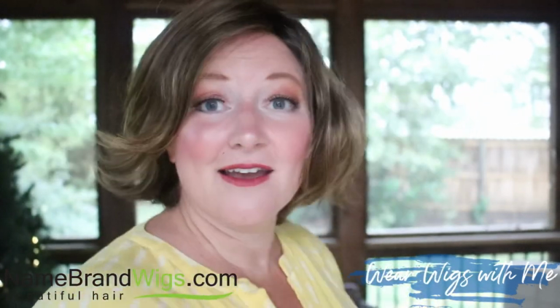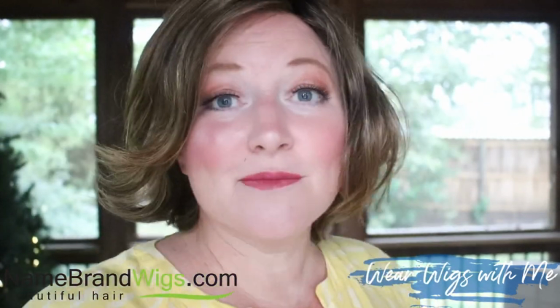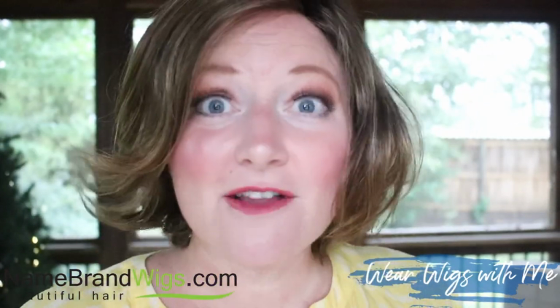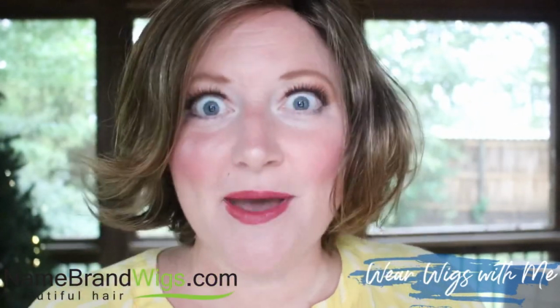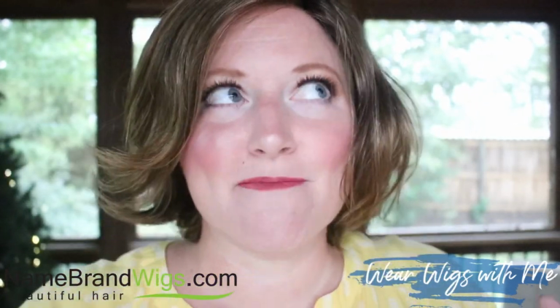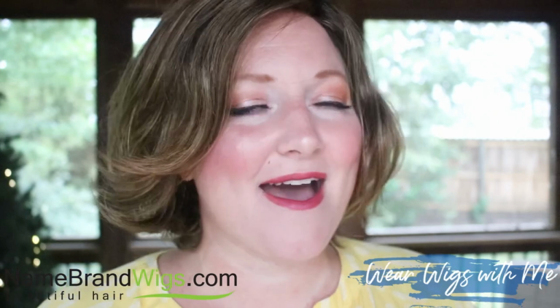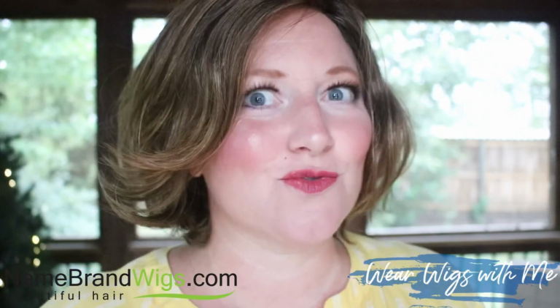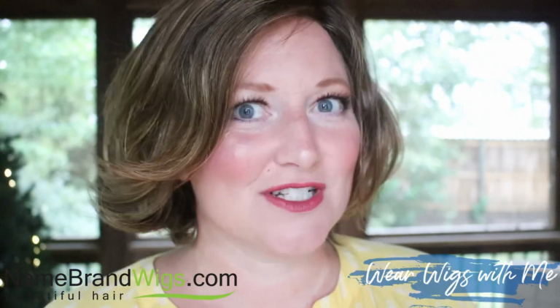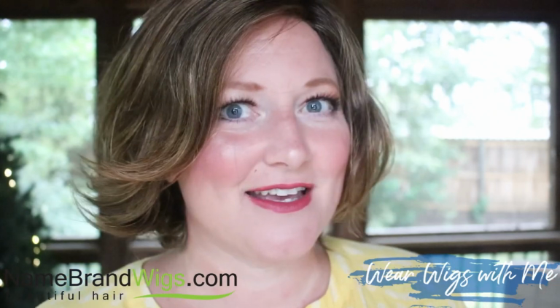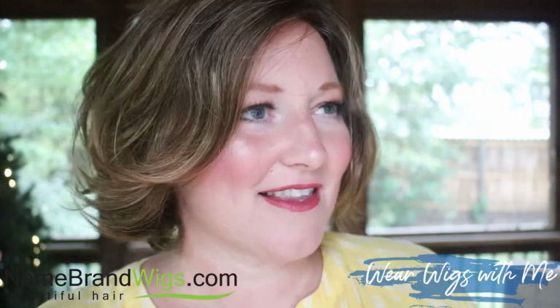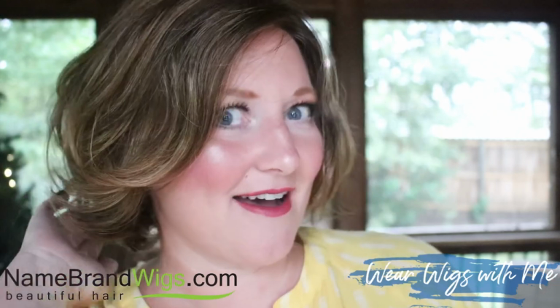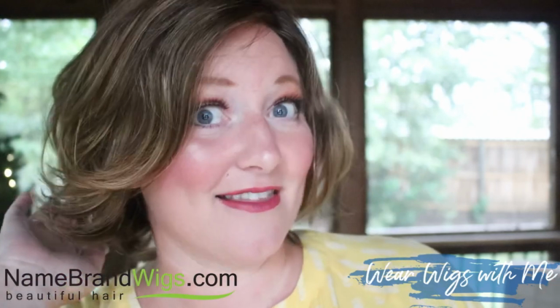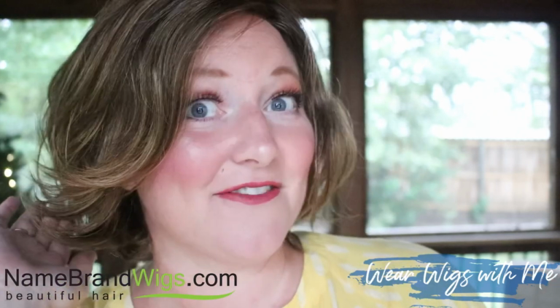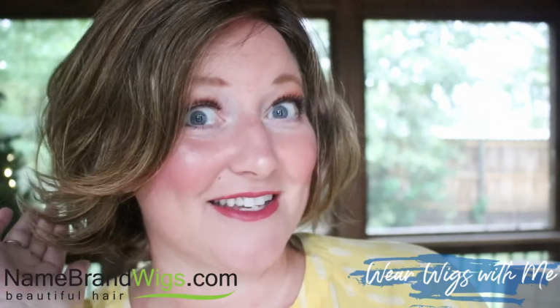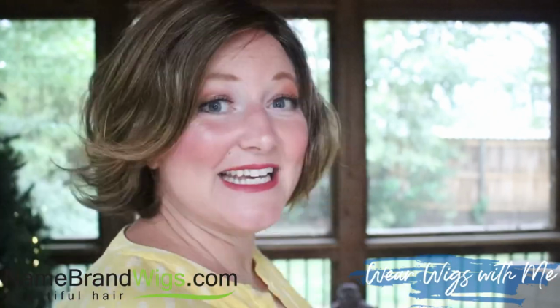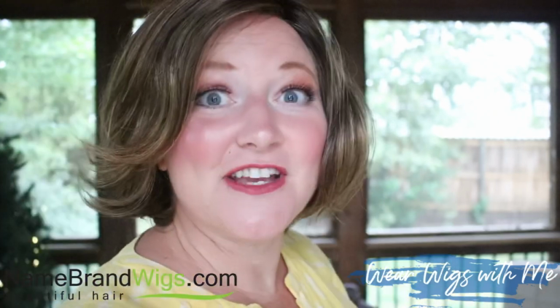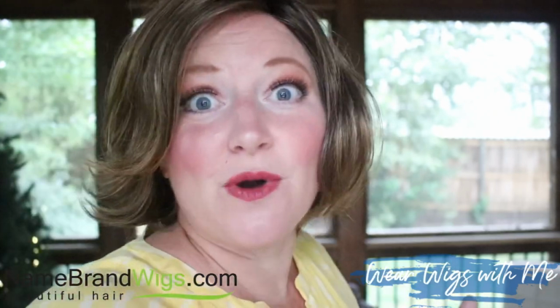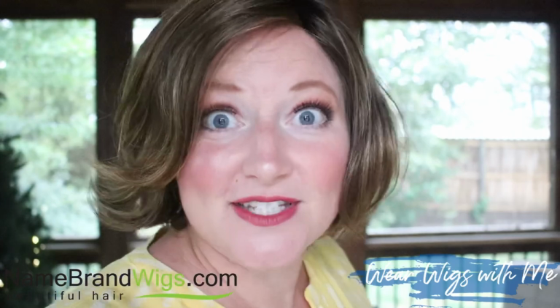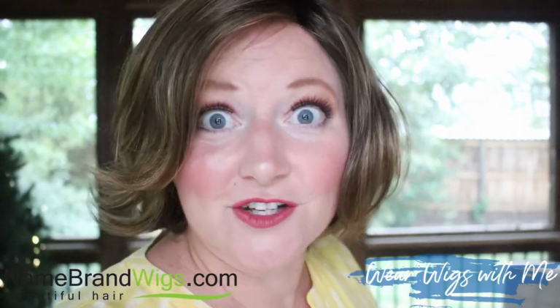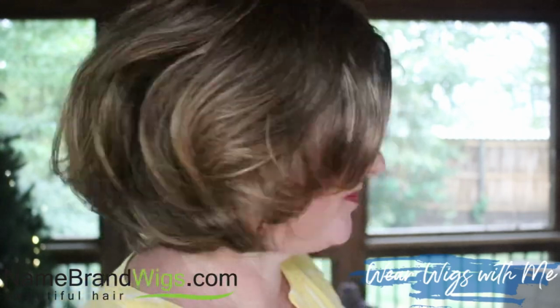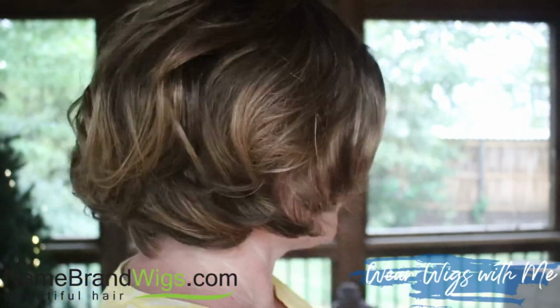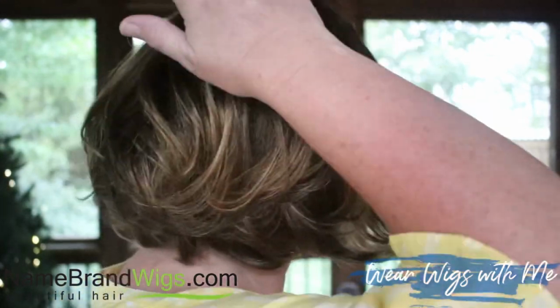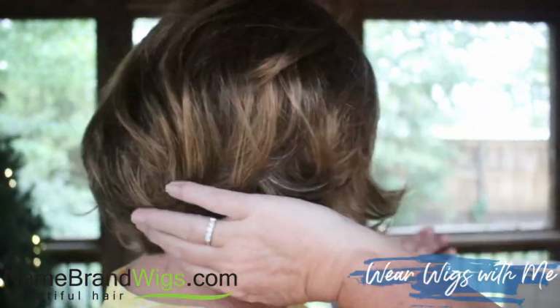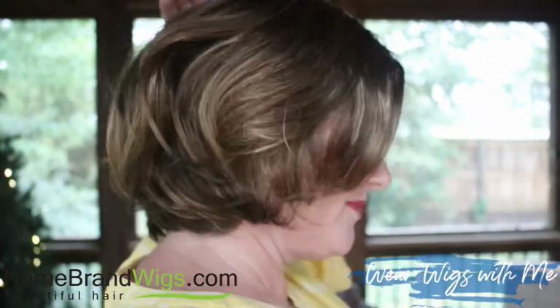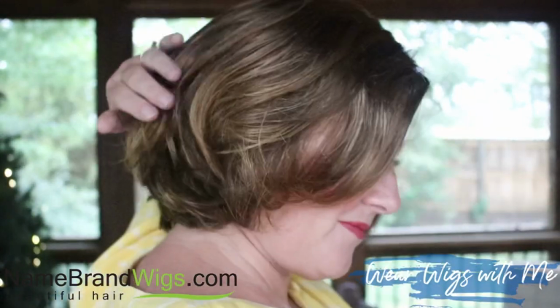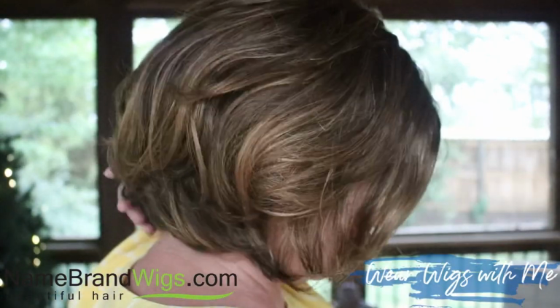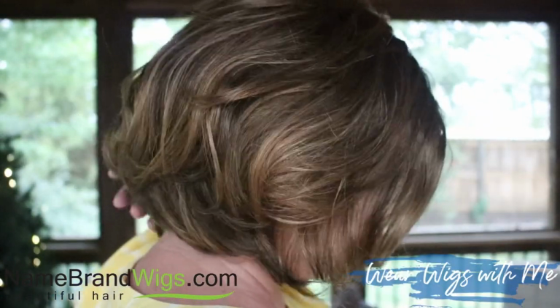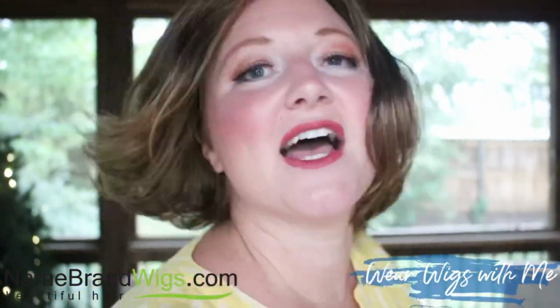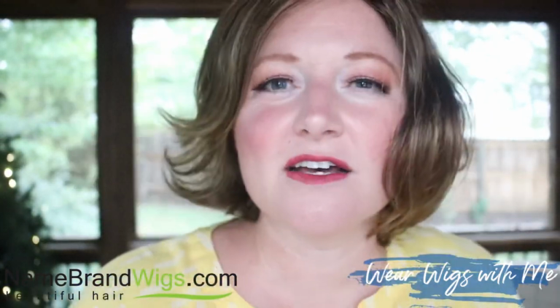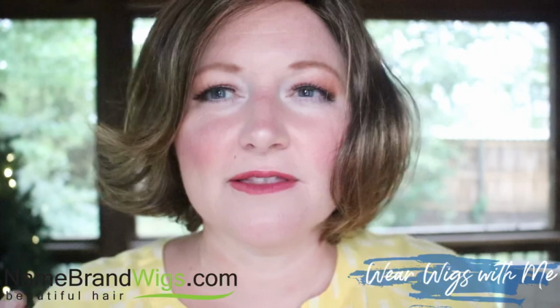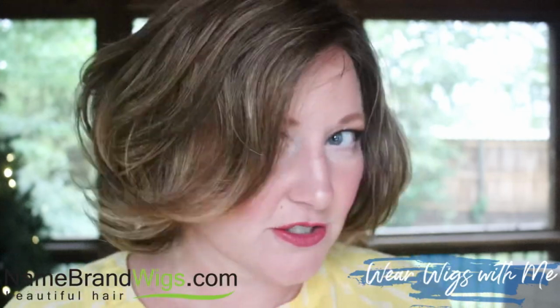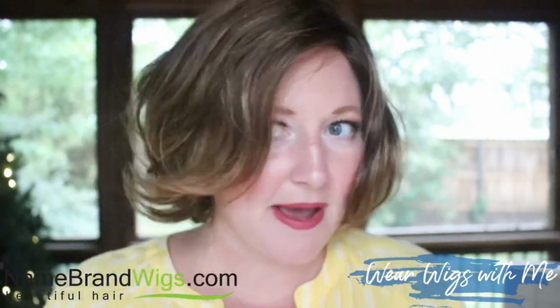And a lot in the back. The back is really the highlight of this style. It's a very round style, and I love all the layers in the back.